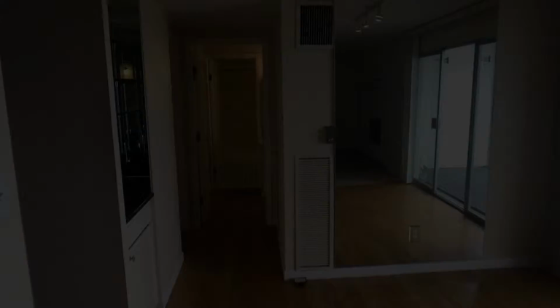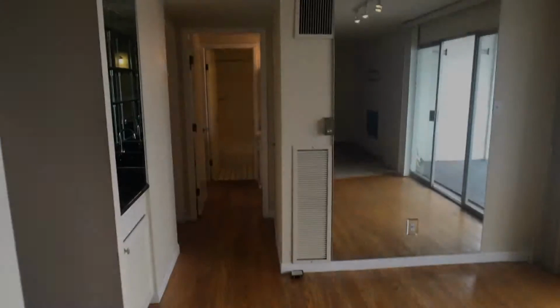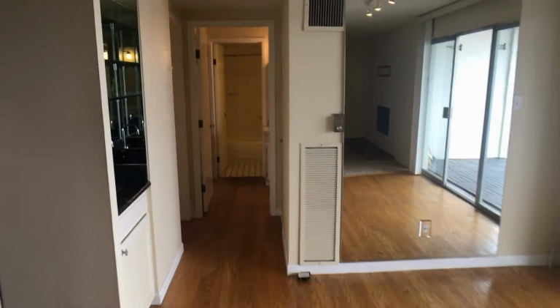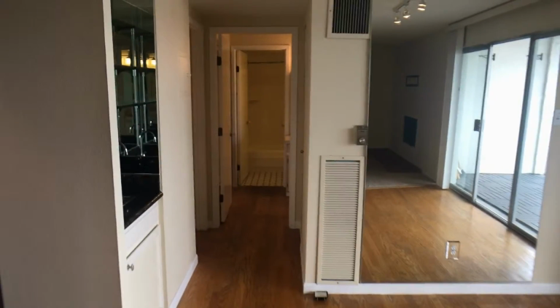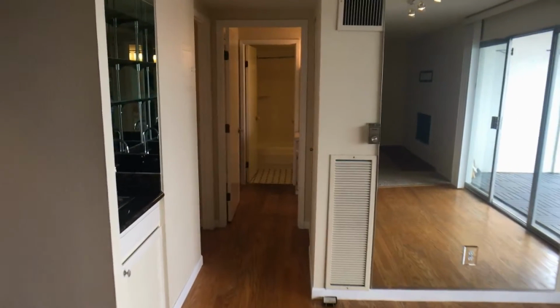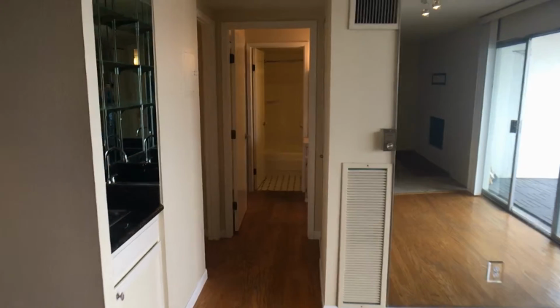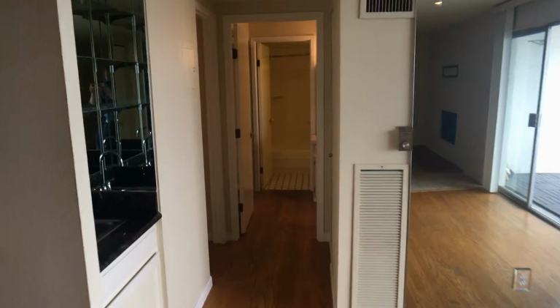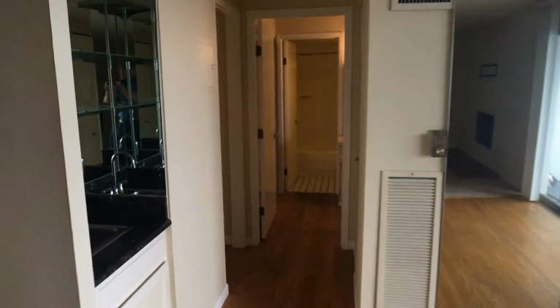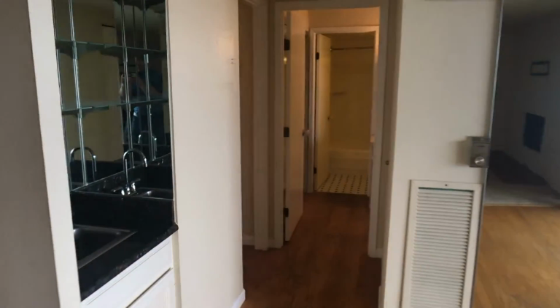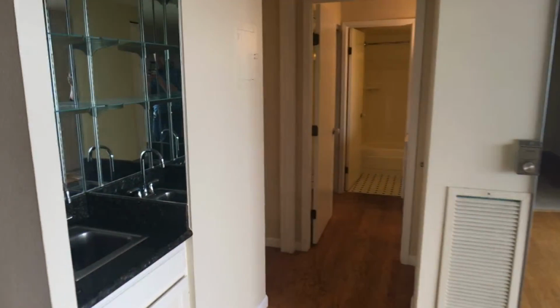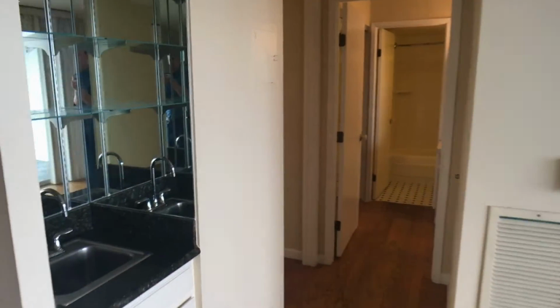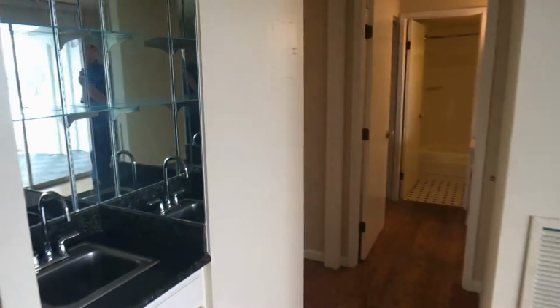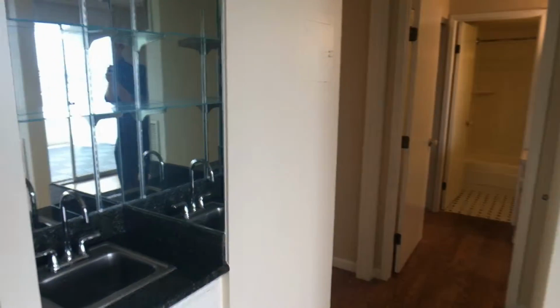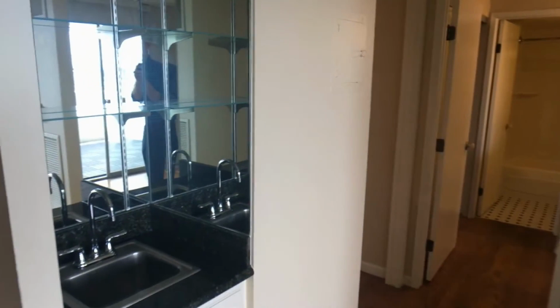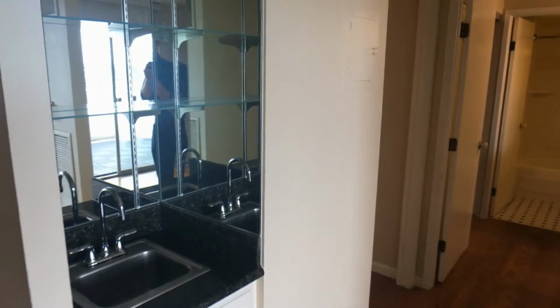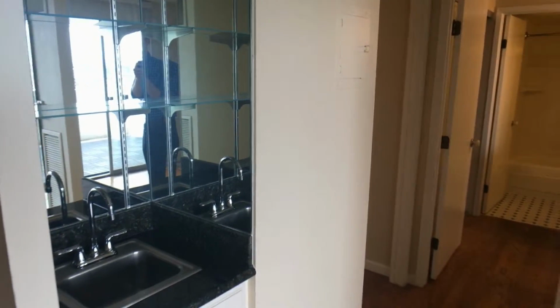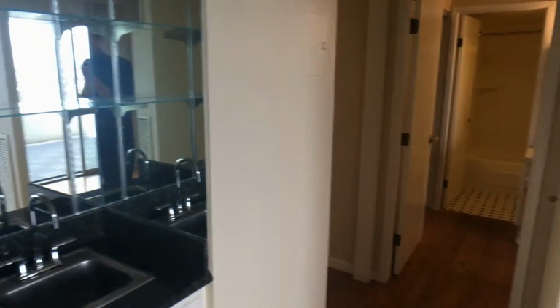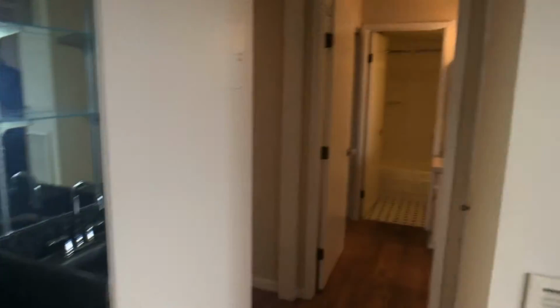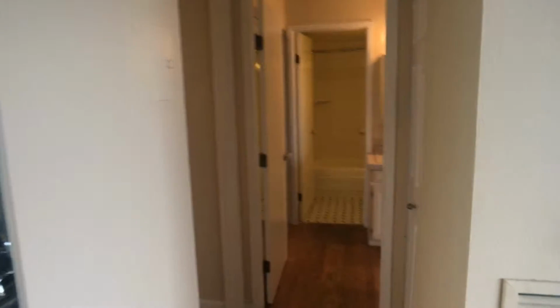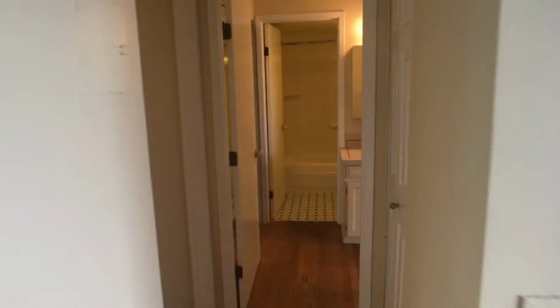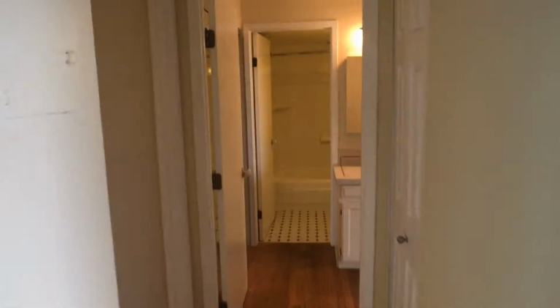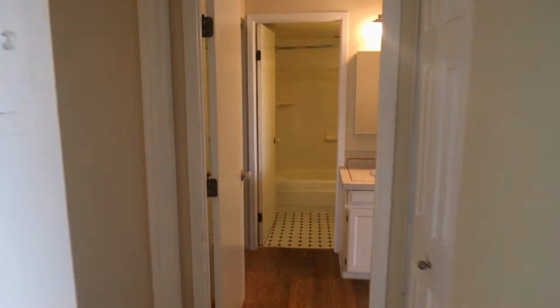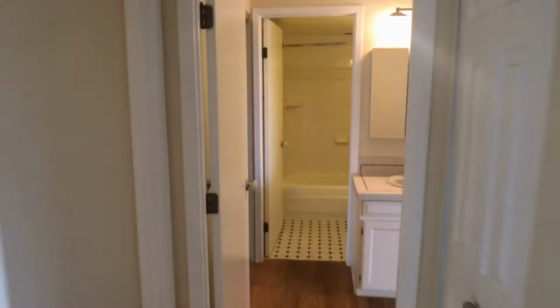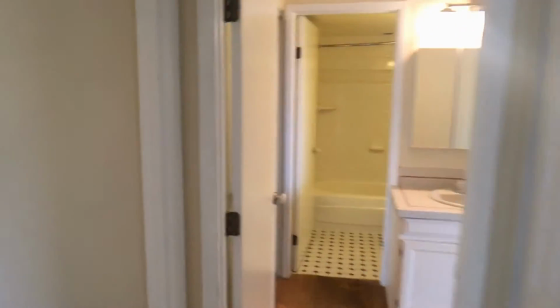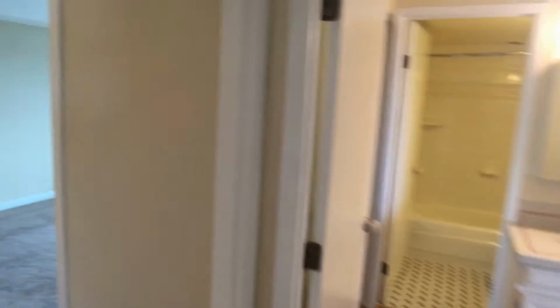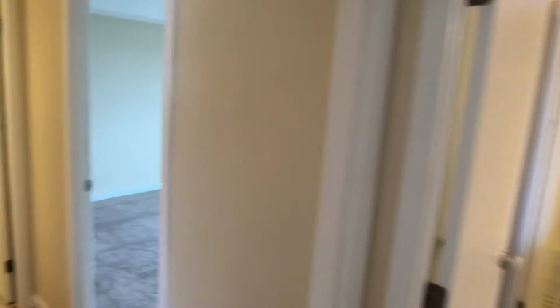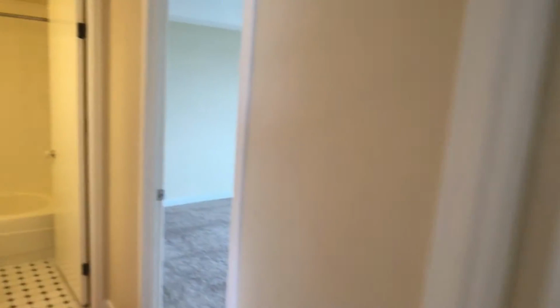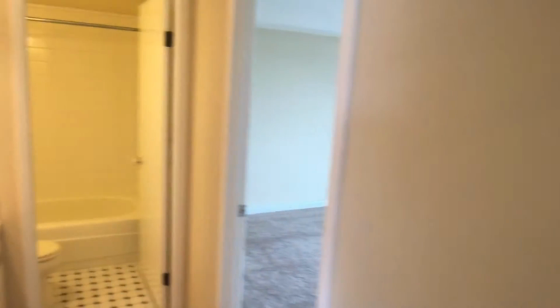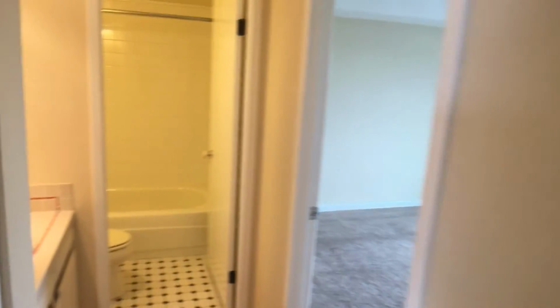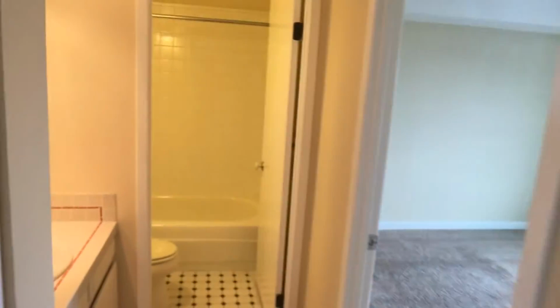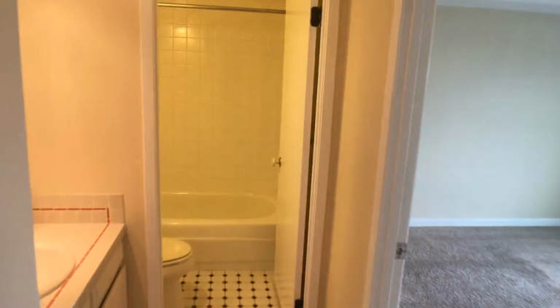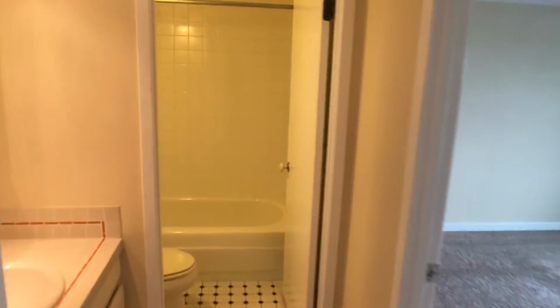Continuing inside, we move down a small hallway with a nice mirrored bar area to our left, through the hallway and into the guest bedroom and bath area.